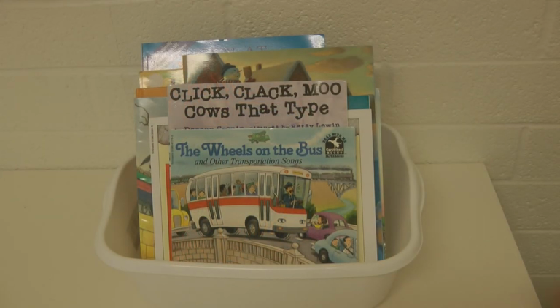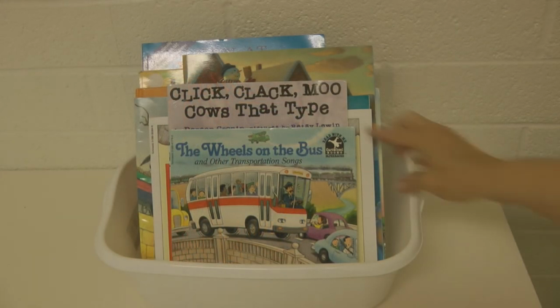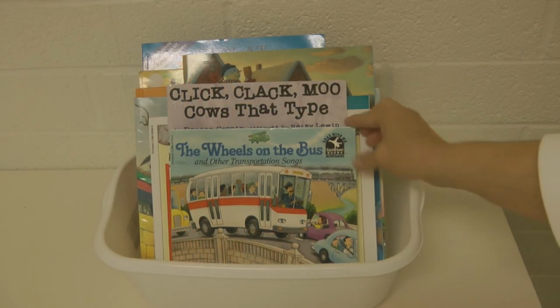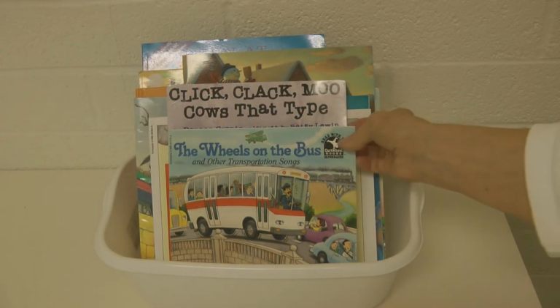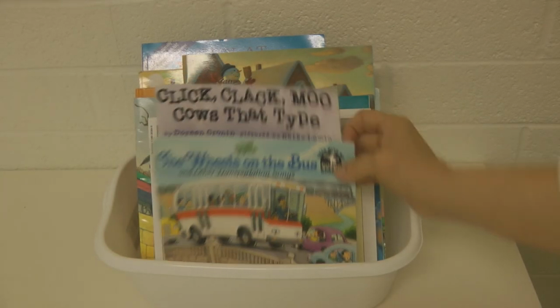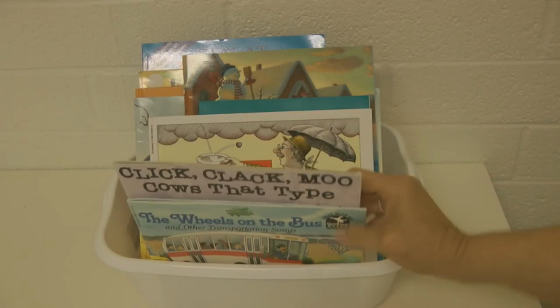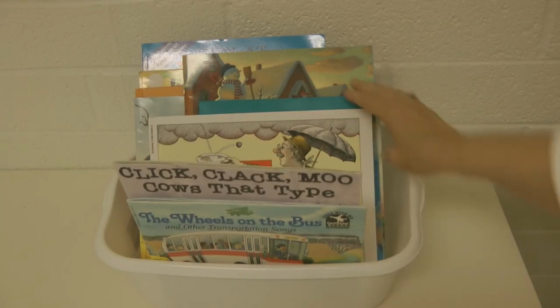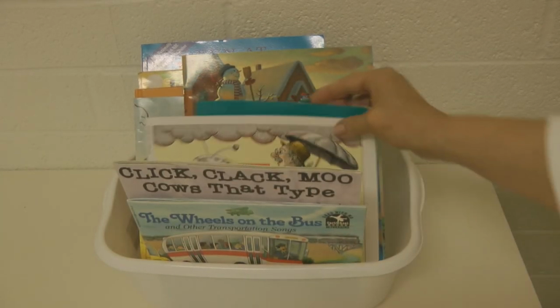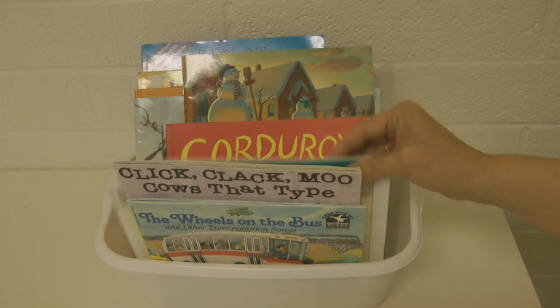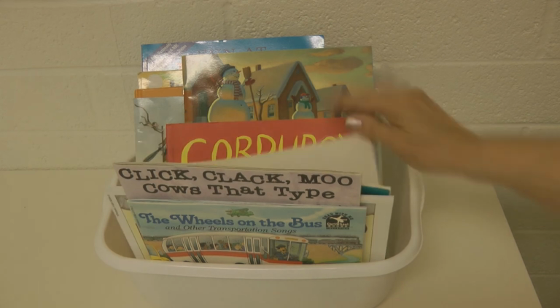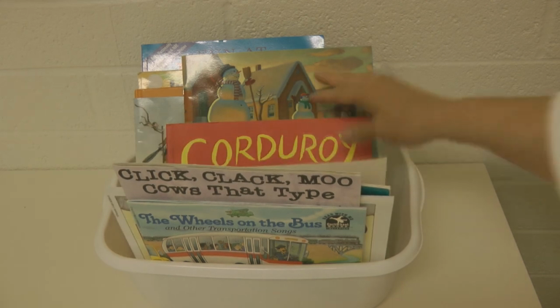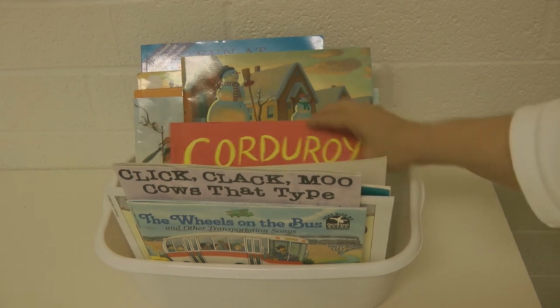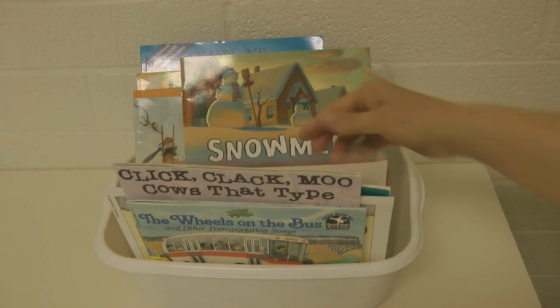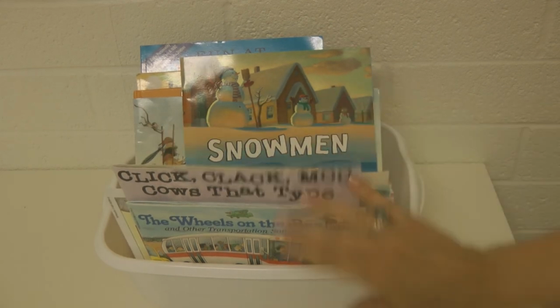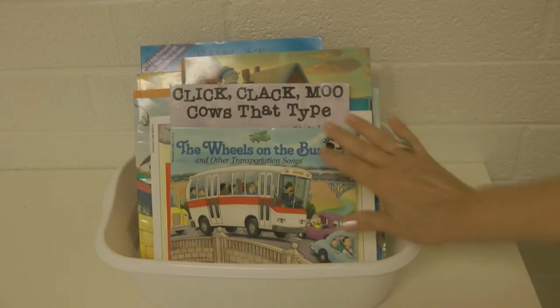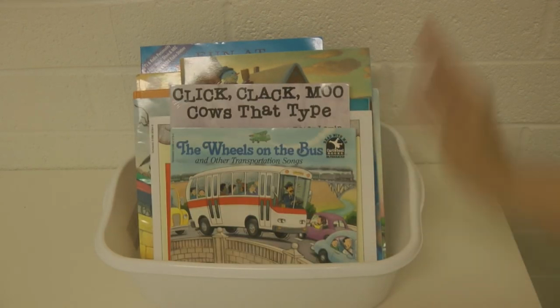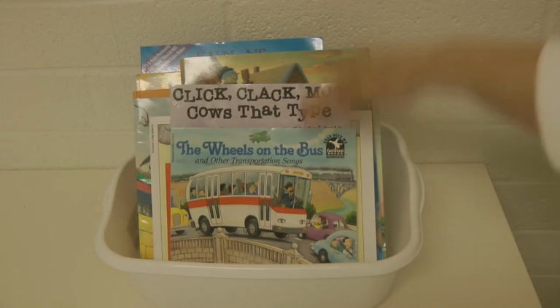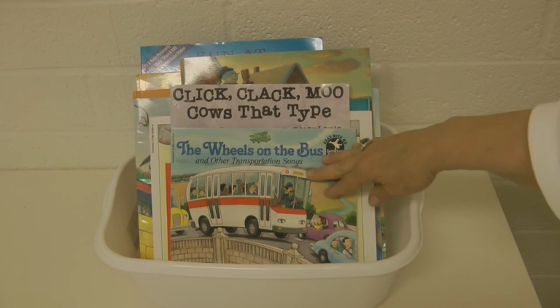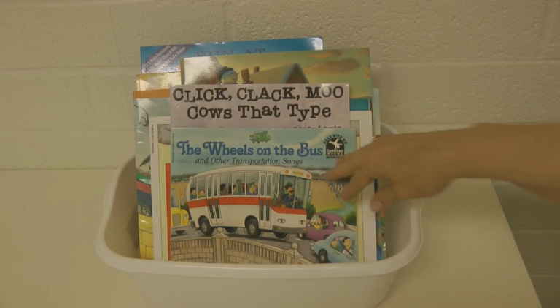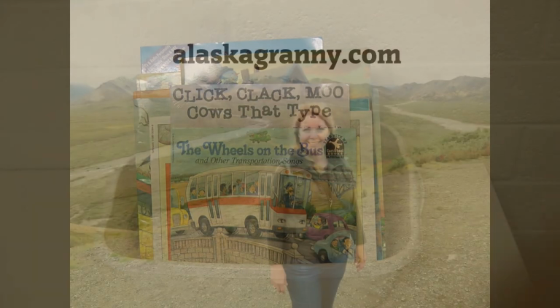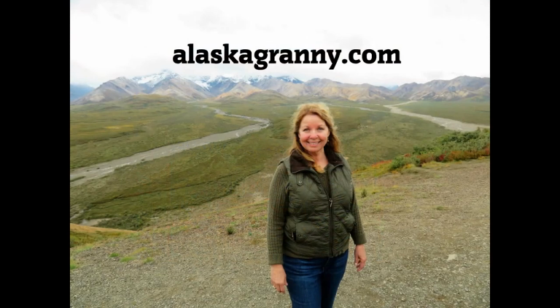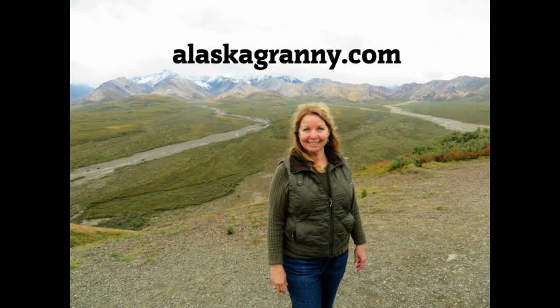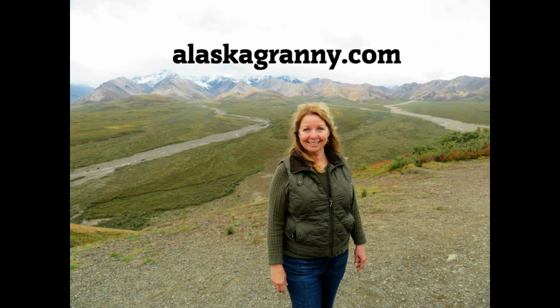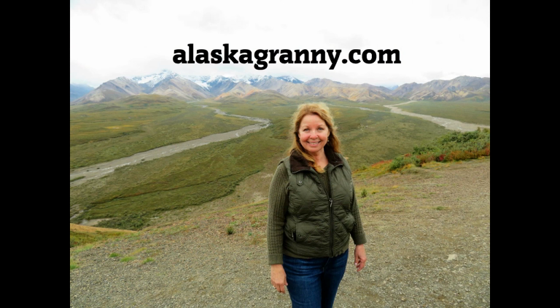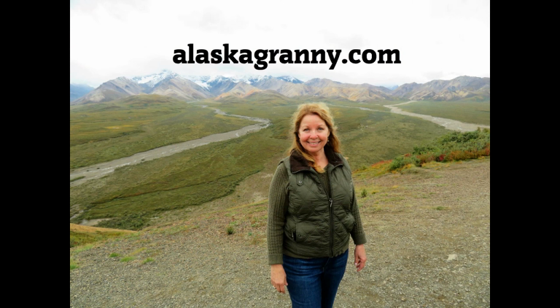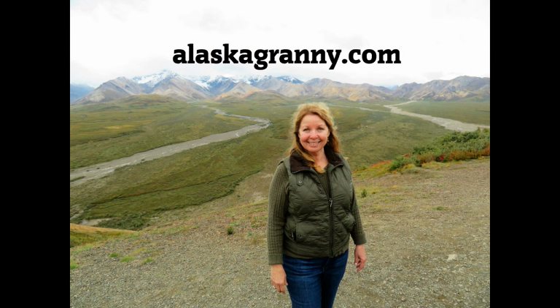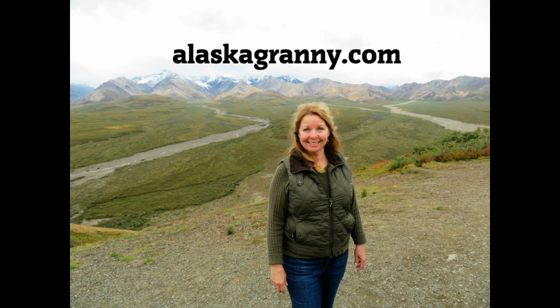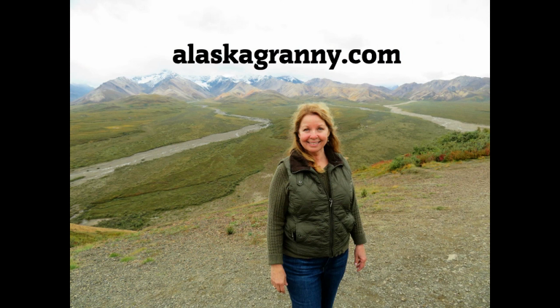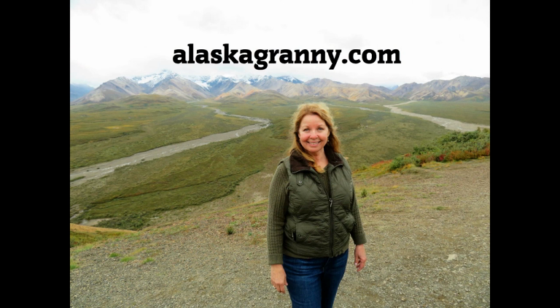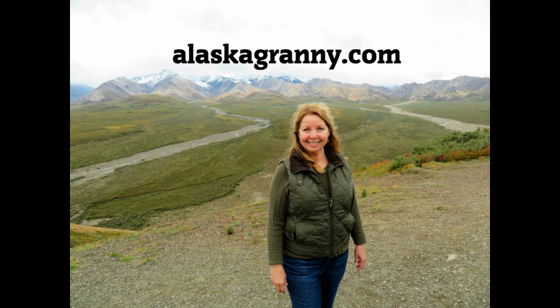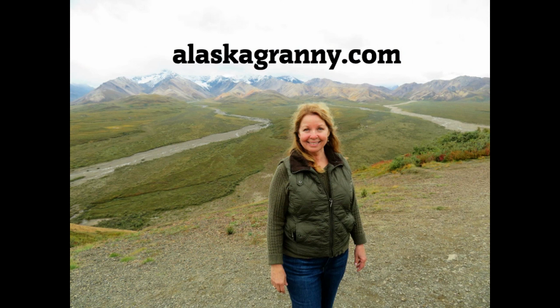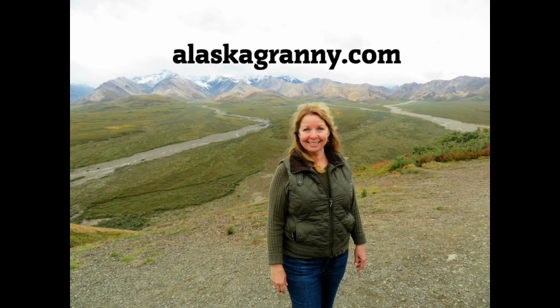Help keep your children safe and healthy with the things that they touch, and other children touch as well. Learn more at alaskagranny.com and please subscribe to the AlaskaGranny channel.